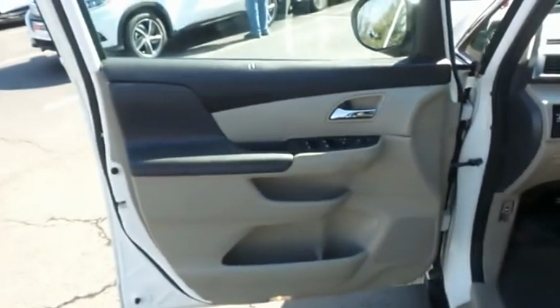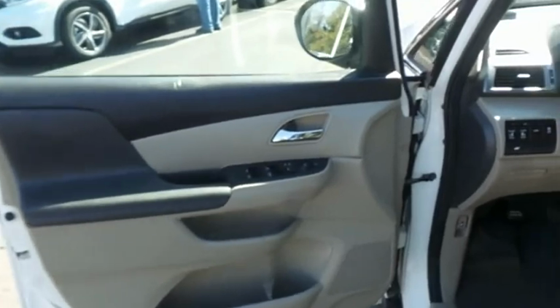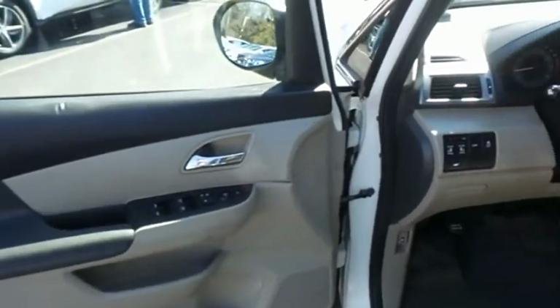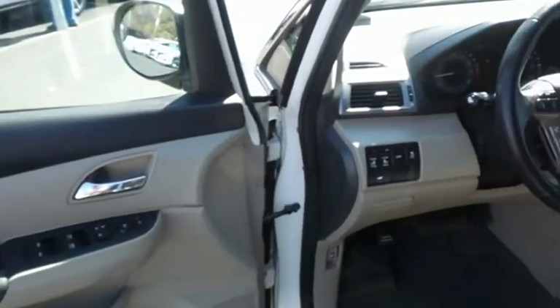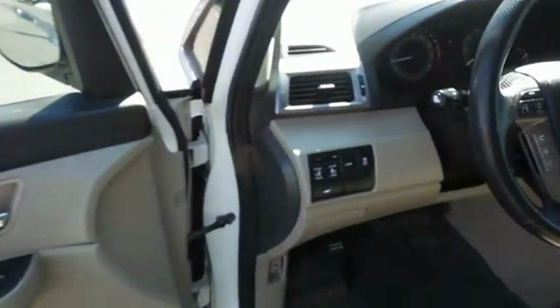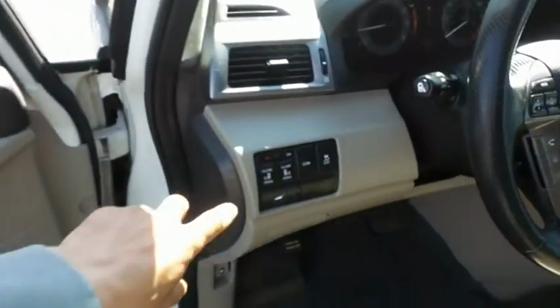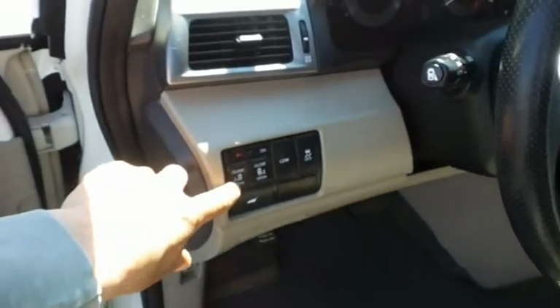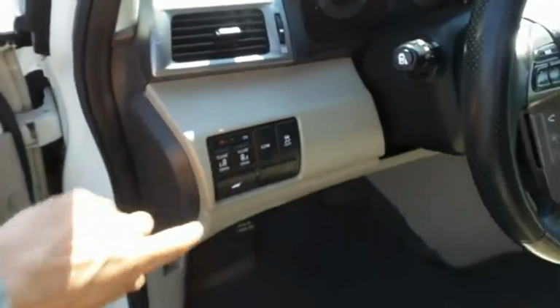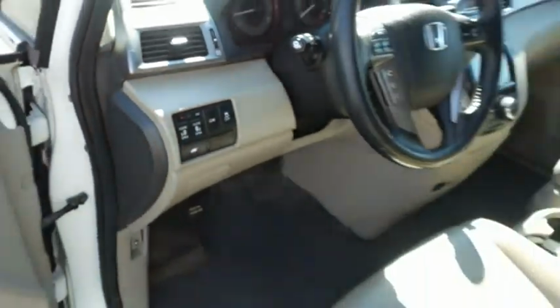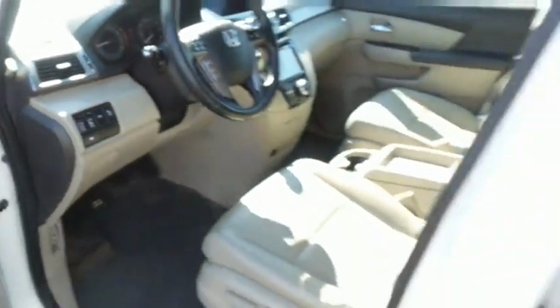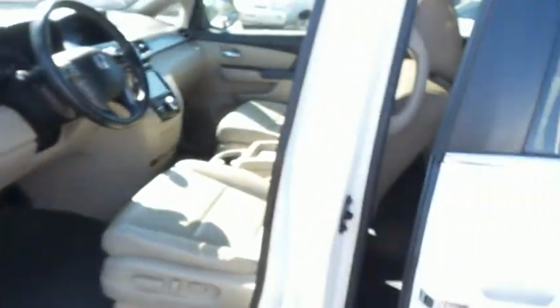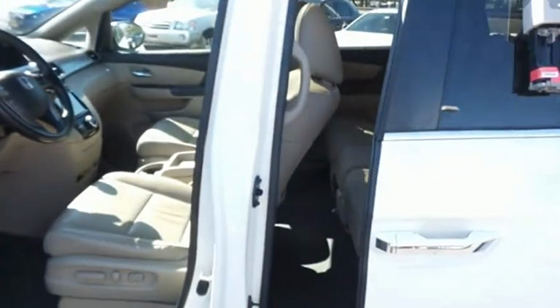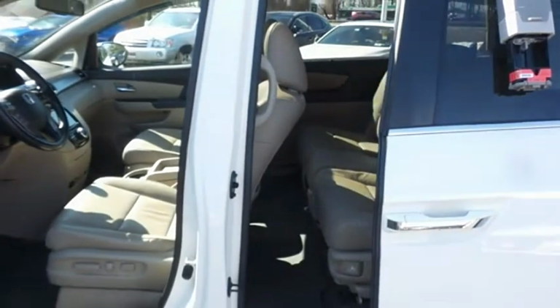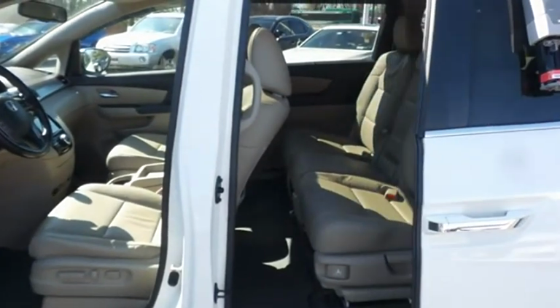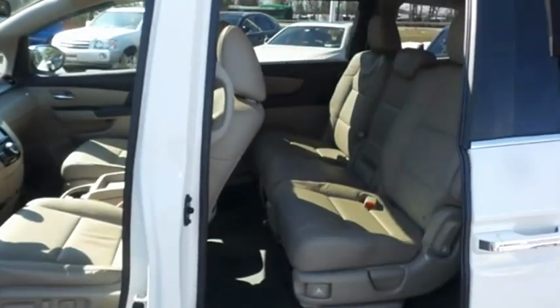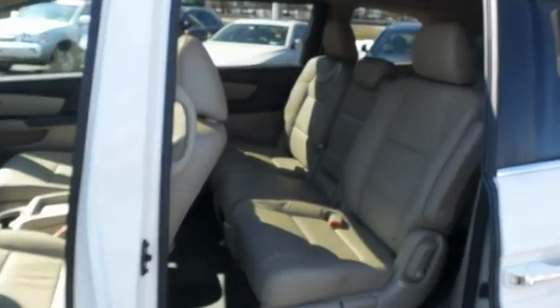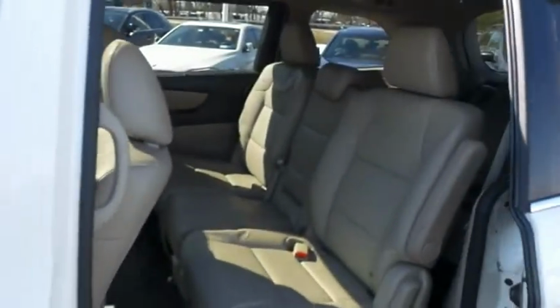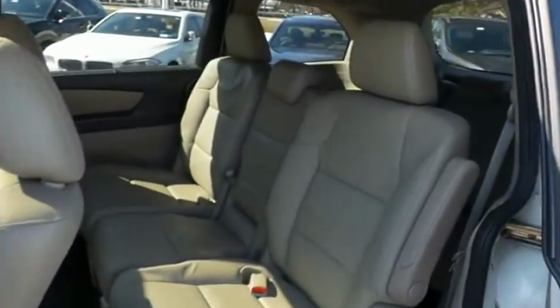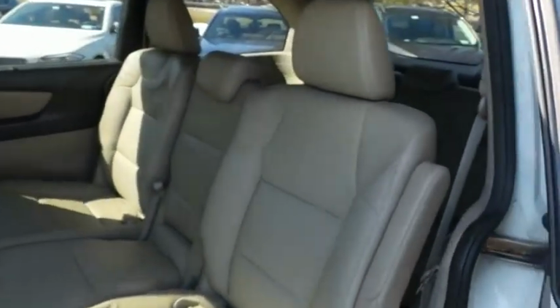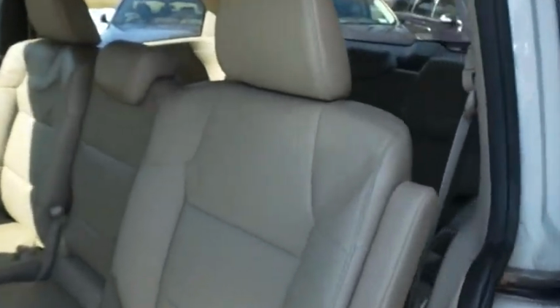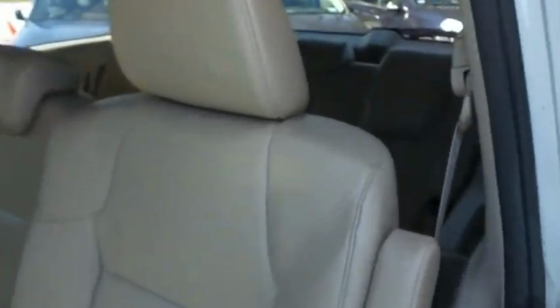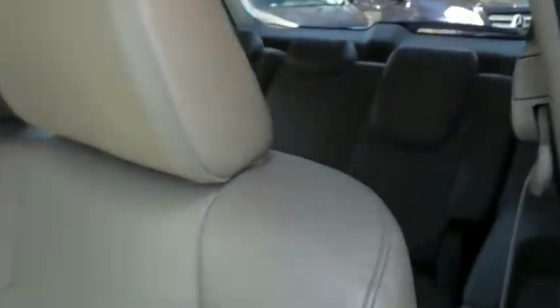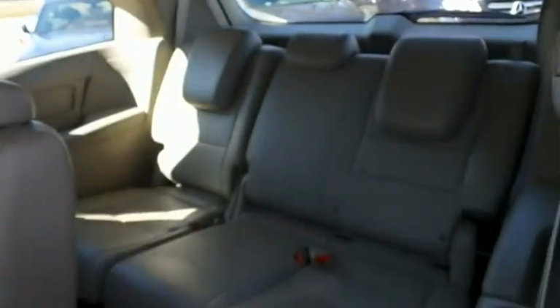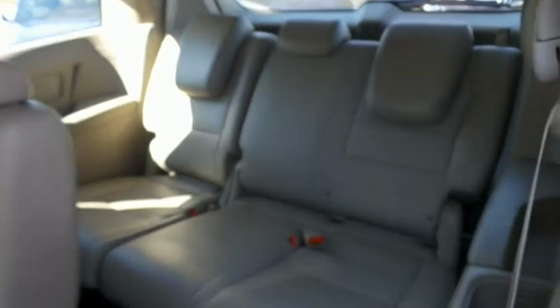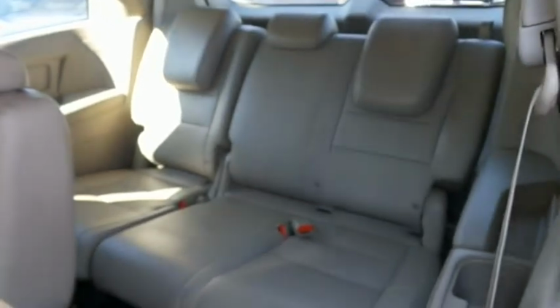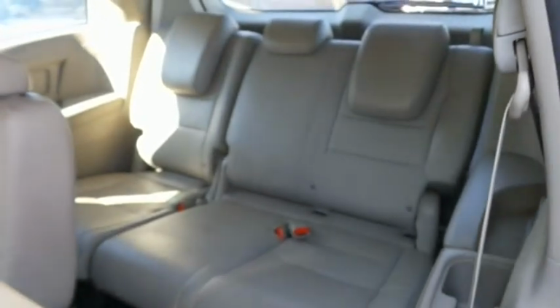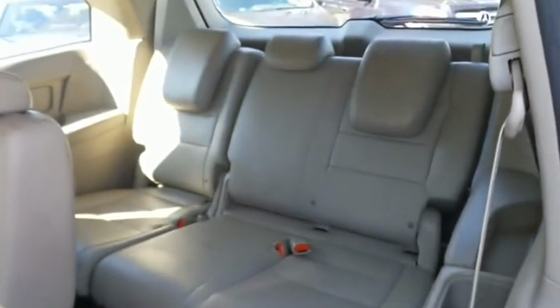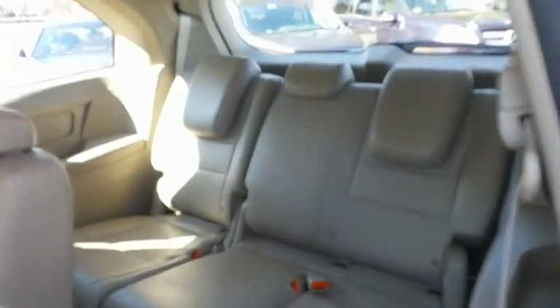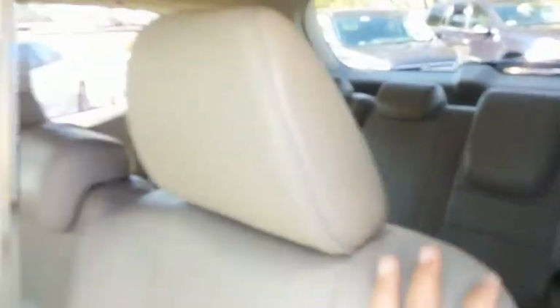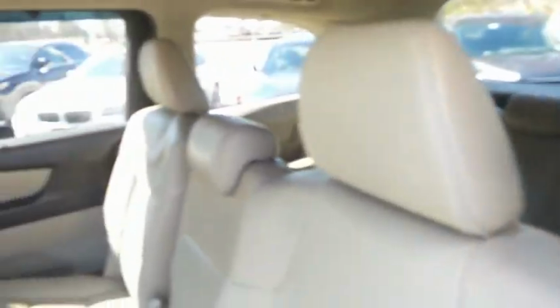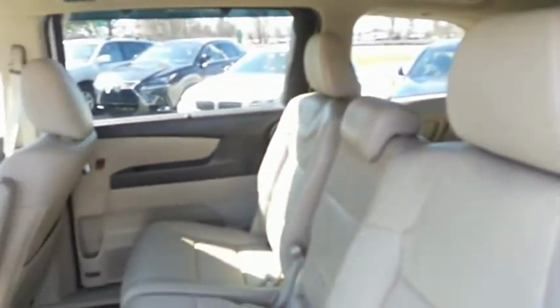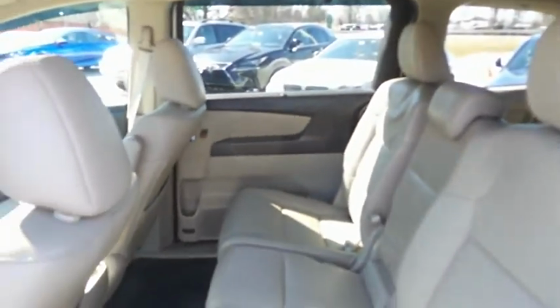This Odyssey has been fully detailed and is extra clean. Rear power sliding doors open and close with a push of a button. This Odyssey comfortably seats eight with stowaway third row seating and plenty of rear passenger space.